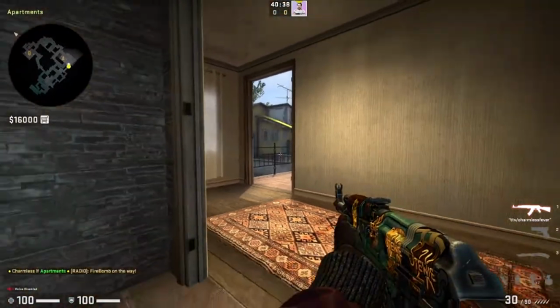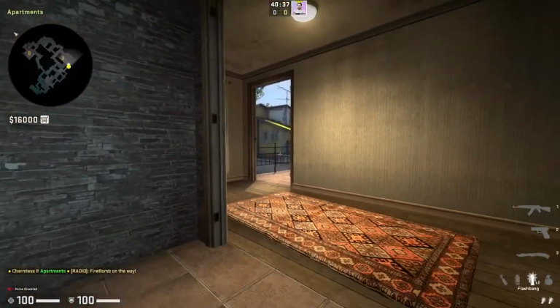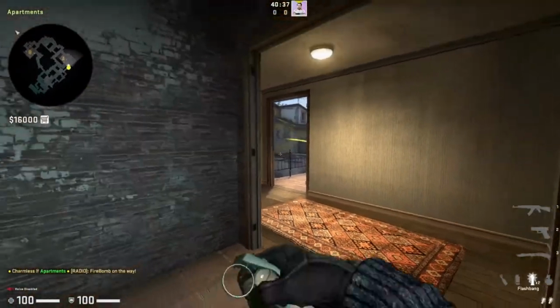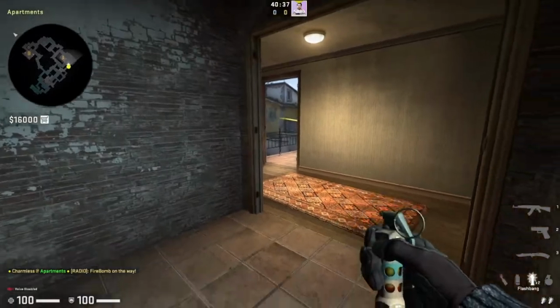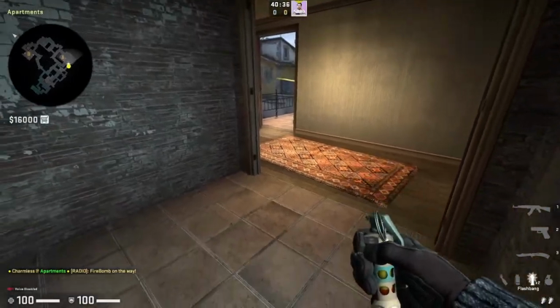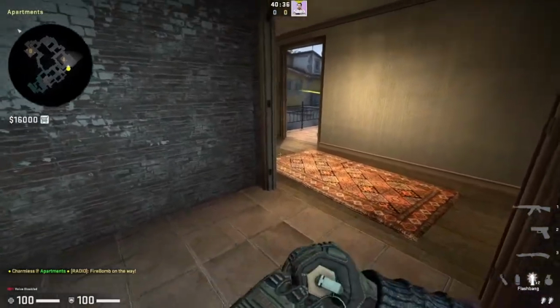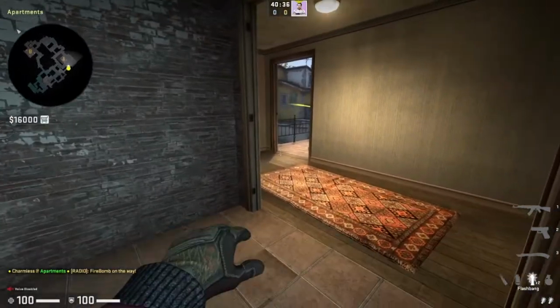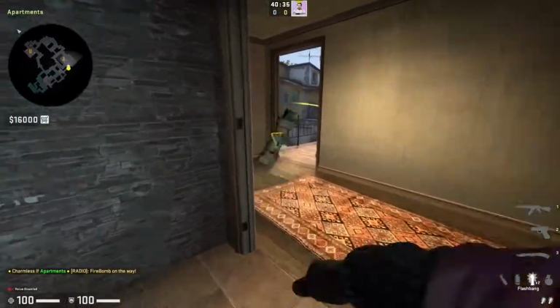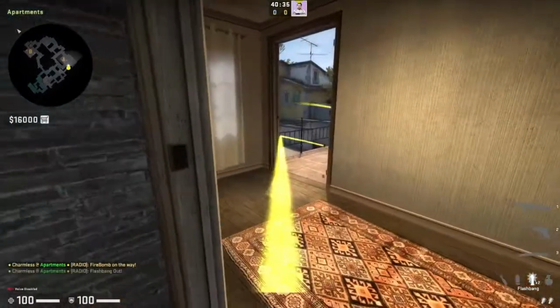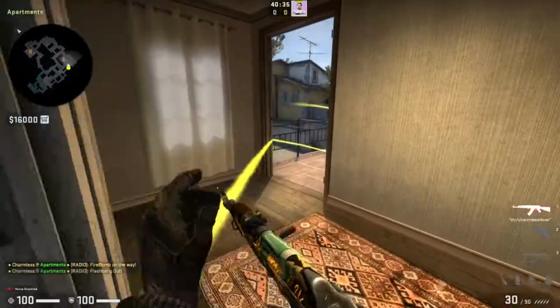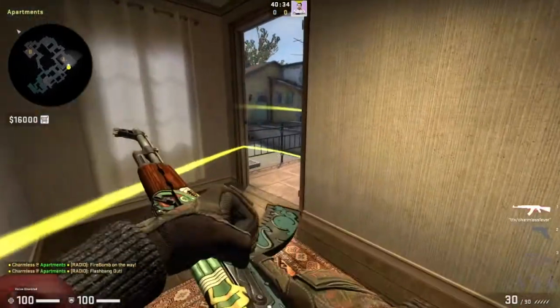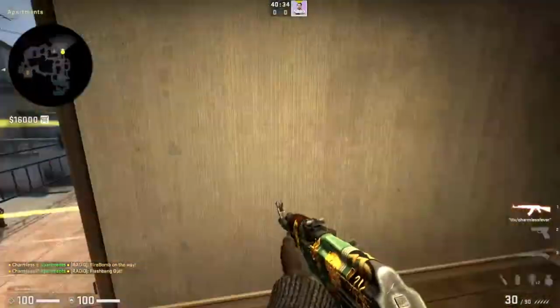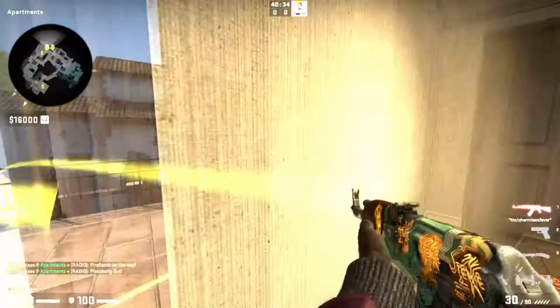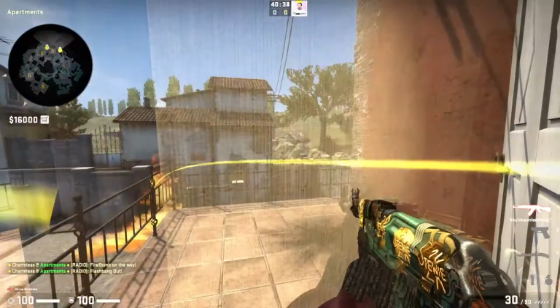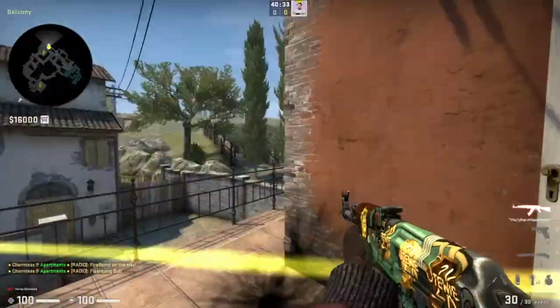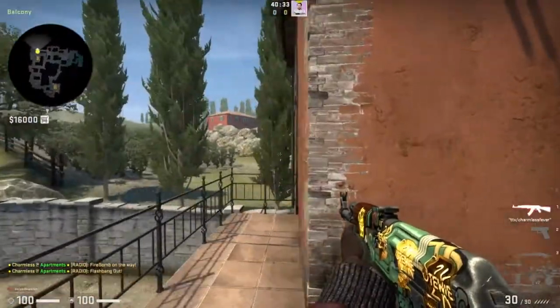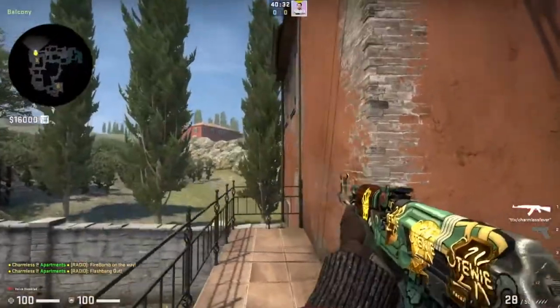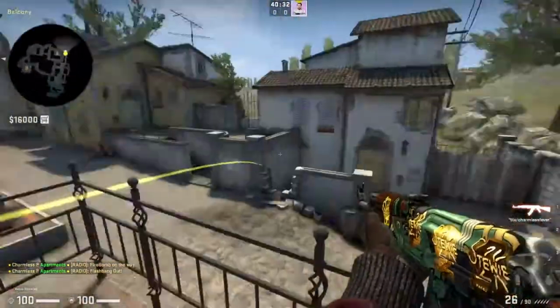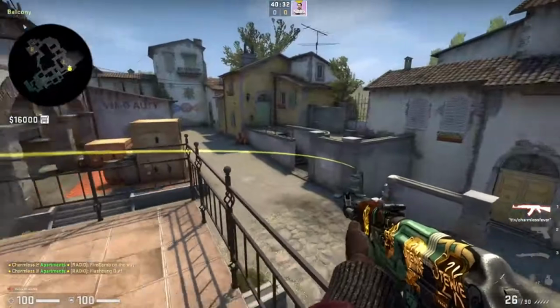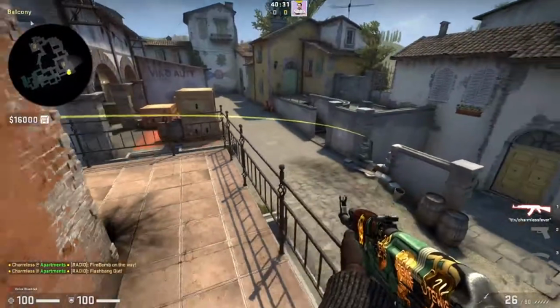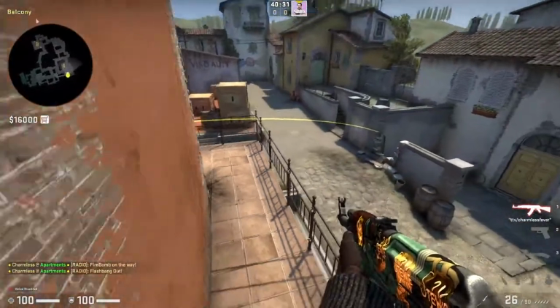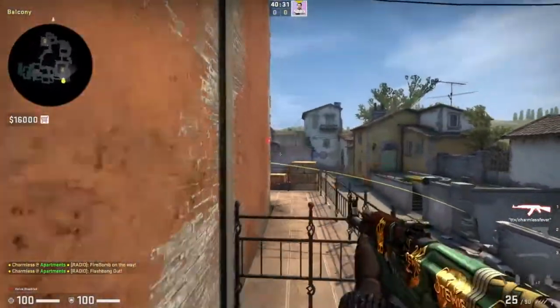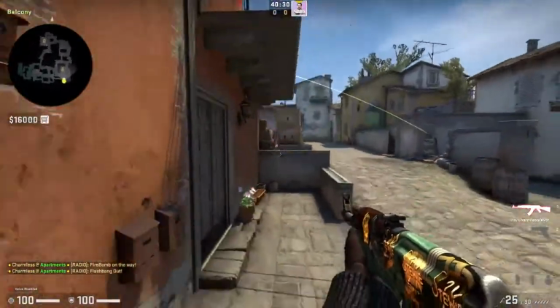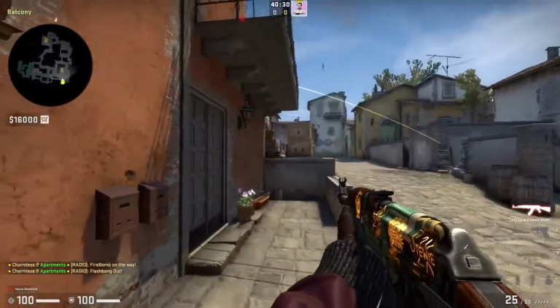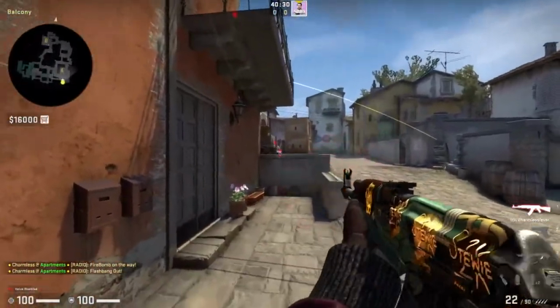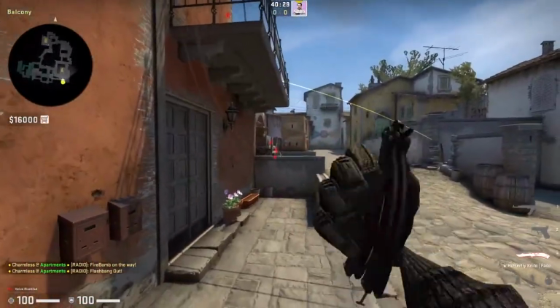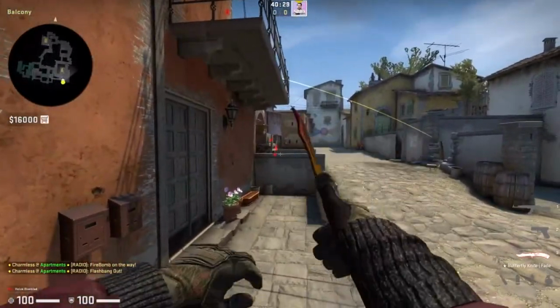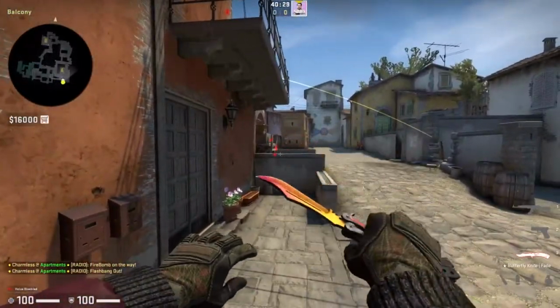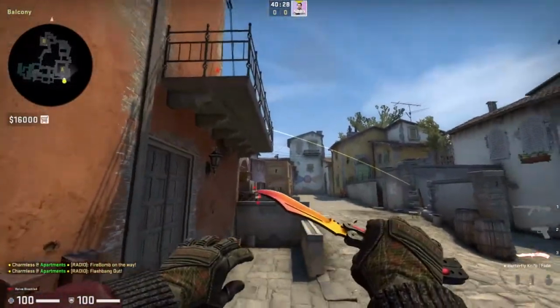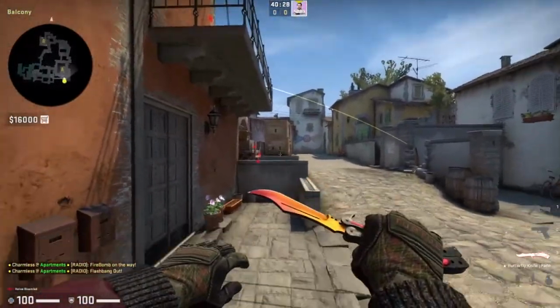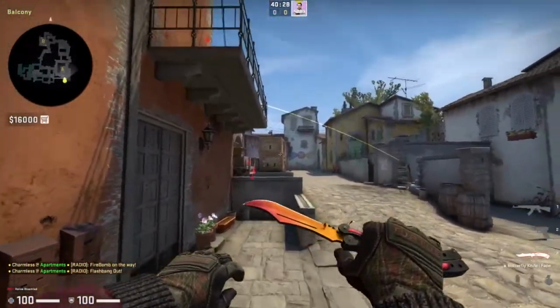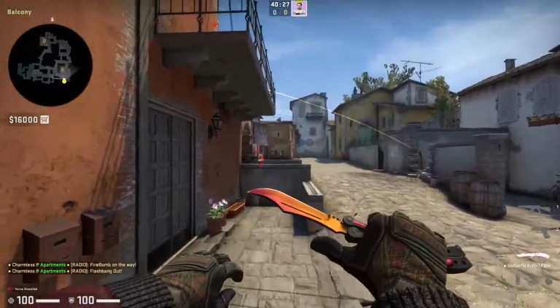Then, as your other three players aggress, you're going to peek out and try to provide an alternate angle of attack. Don't peek before your teammates are already in the site.